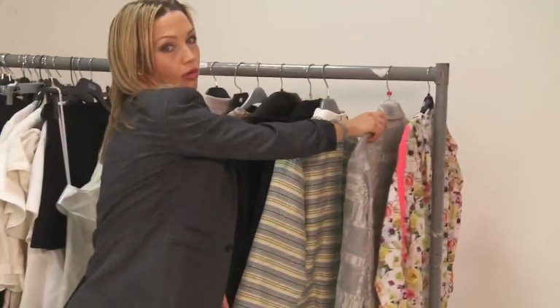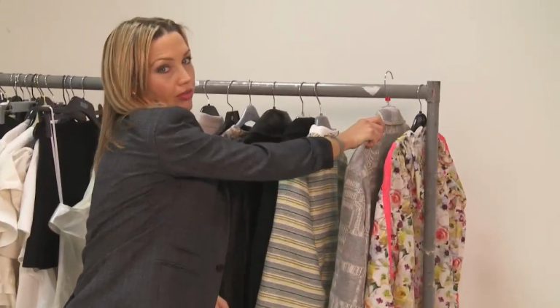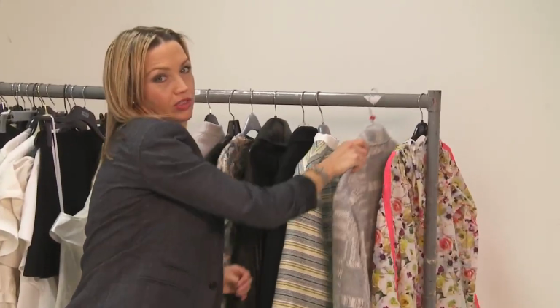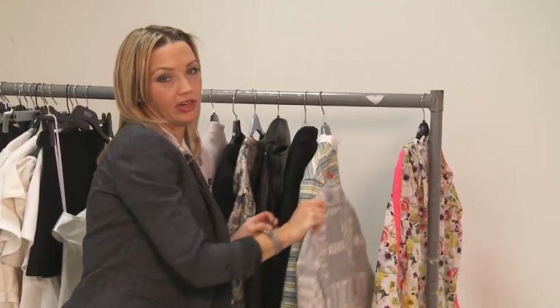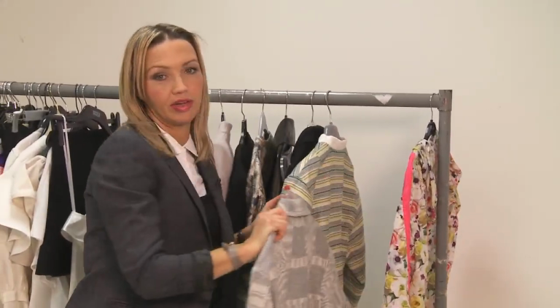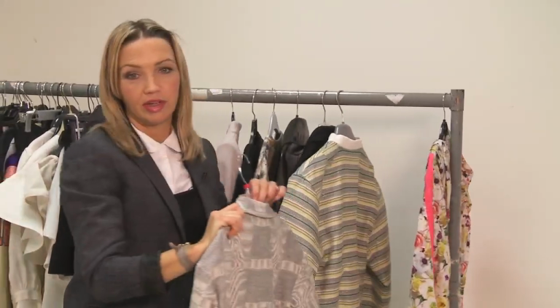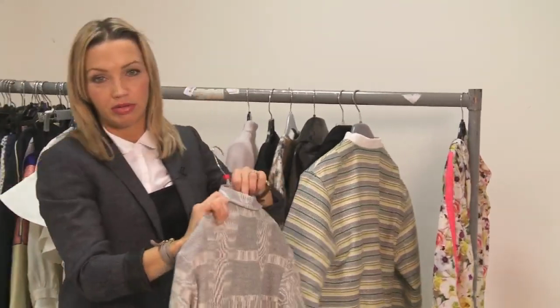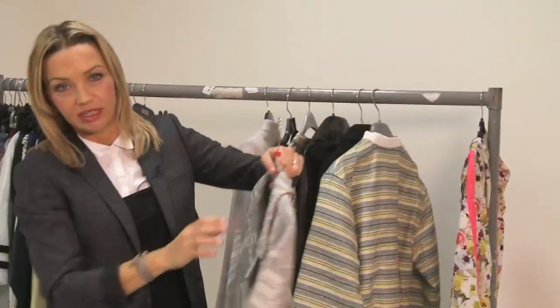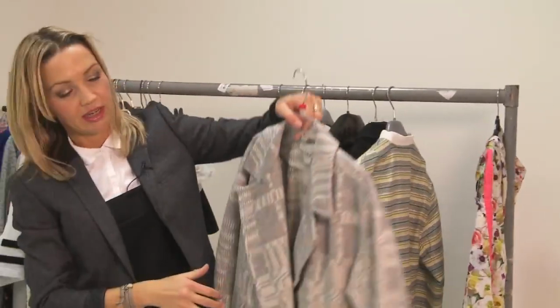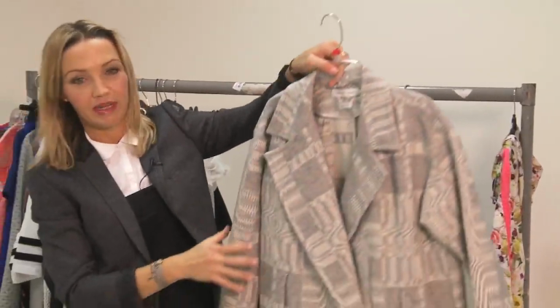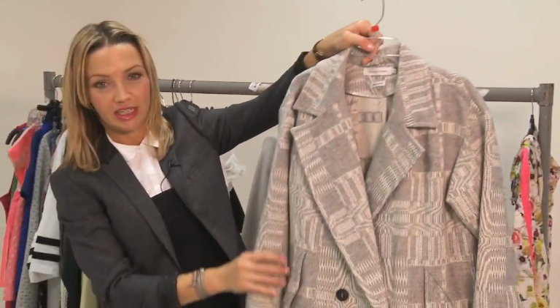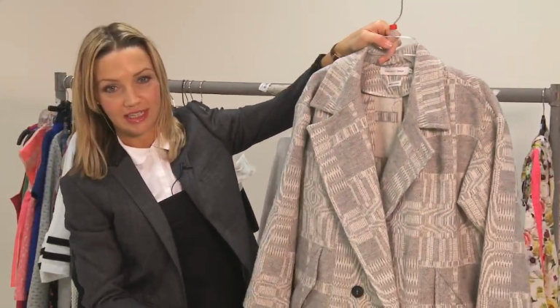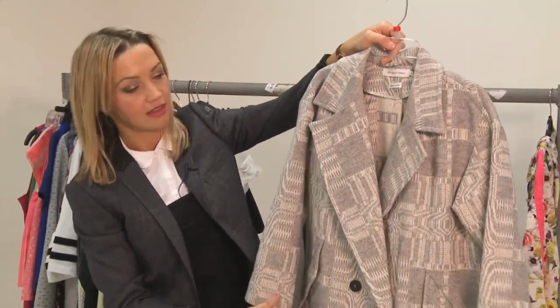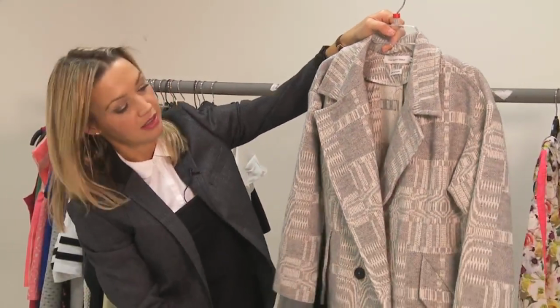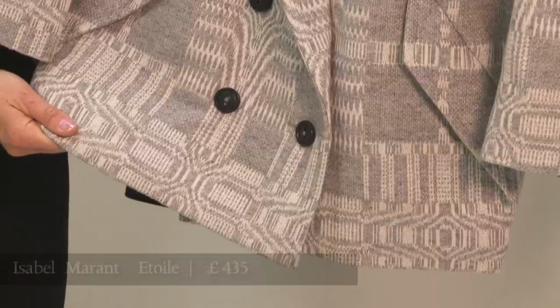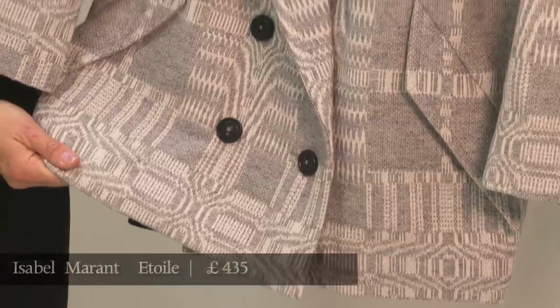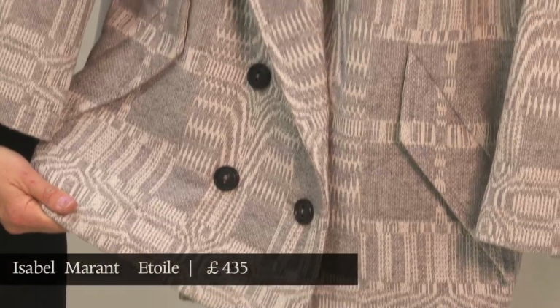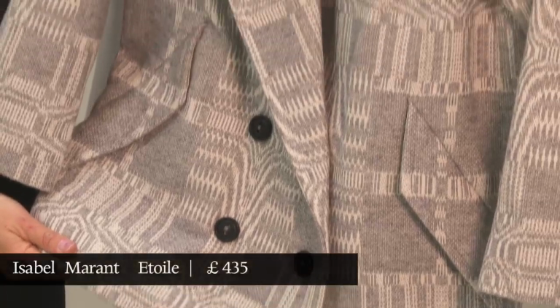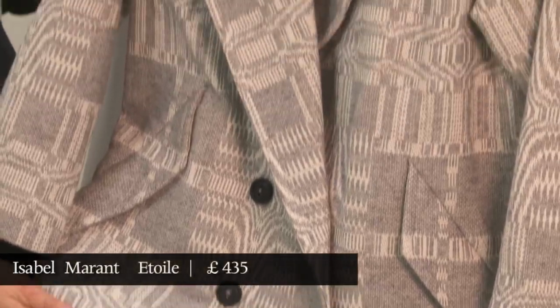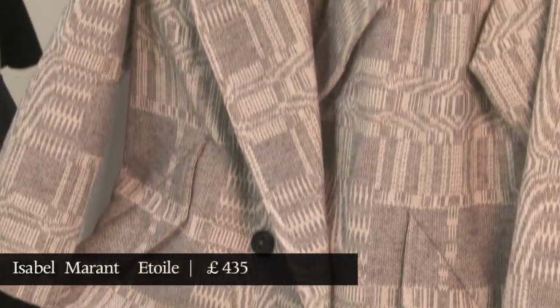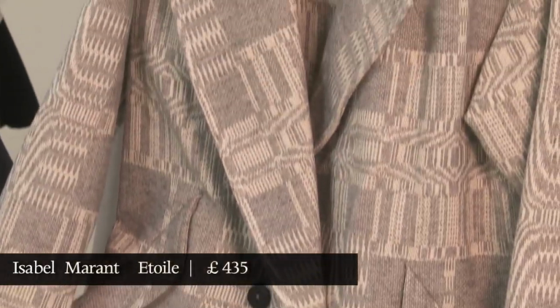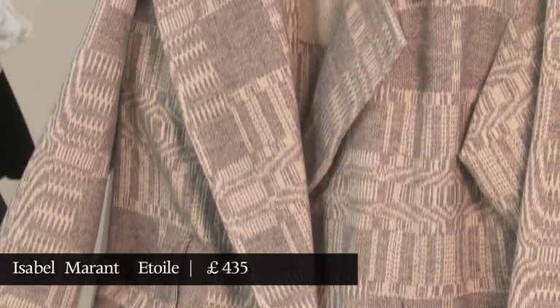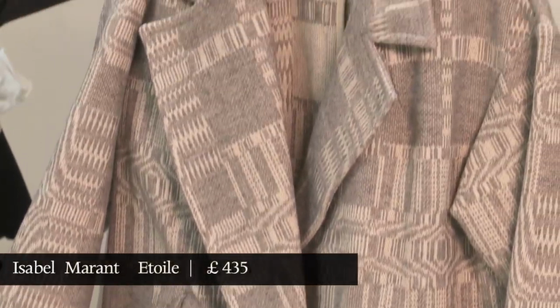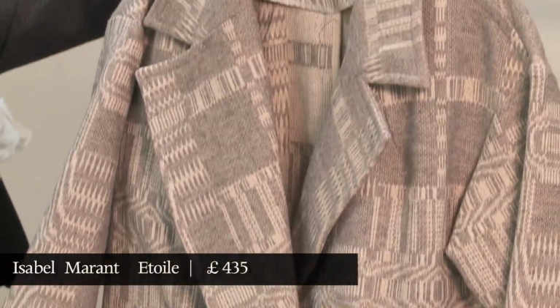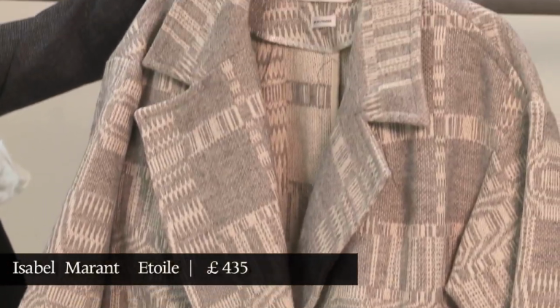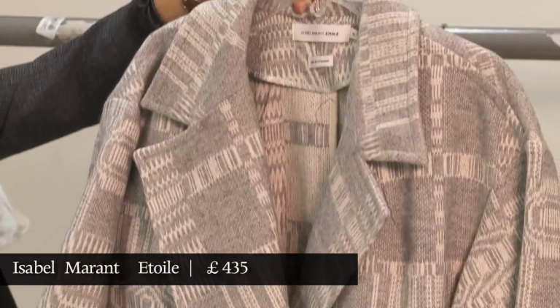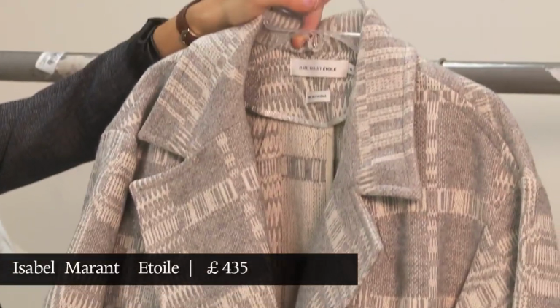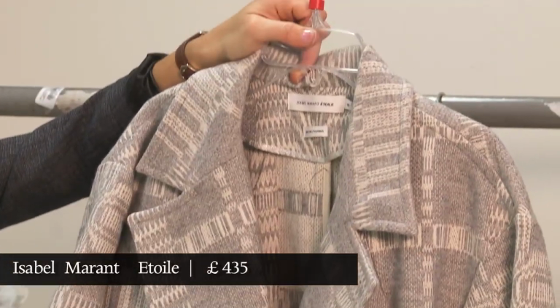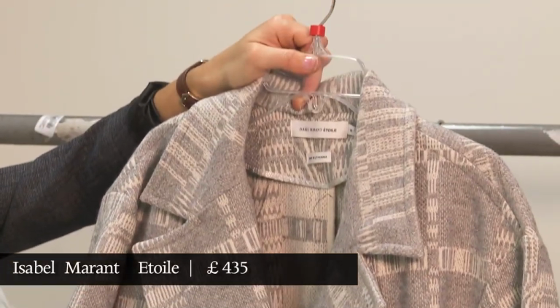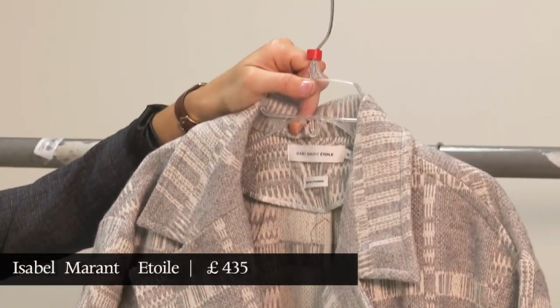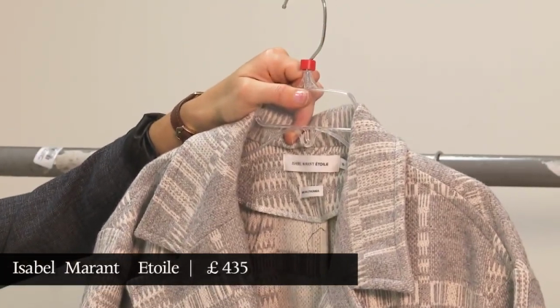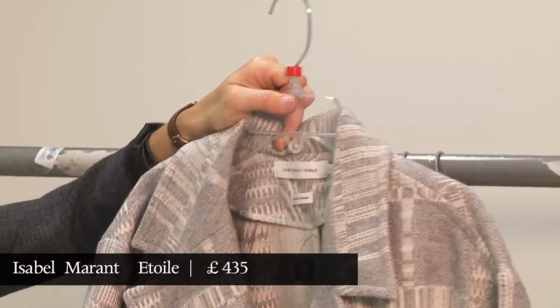Or if you want to channel a bit of Parisian left-bank chic instead, this is Isabel Marant — her Étoile cheaper label — which is always the perfect way to do that look.